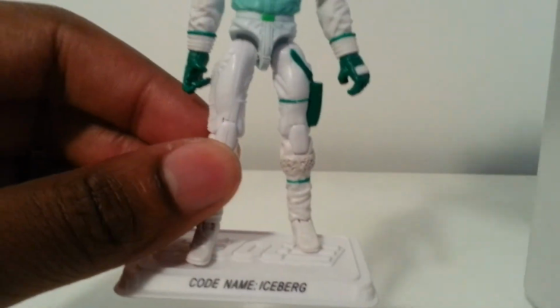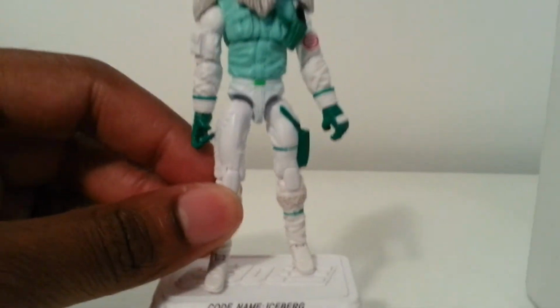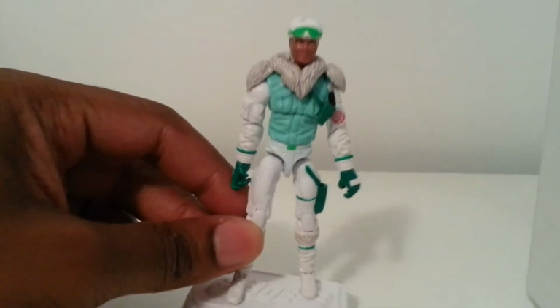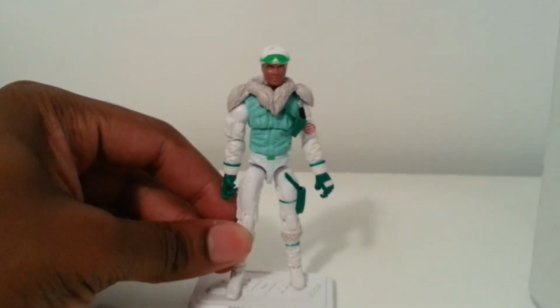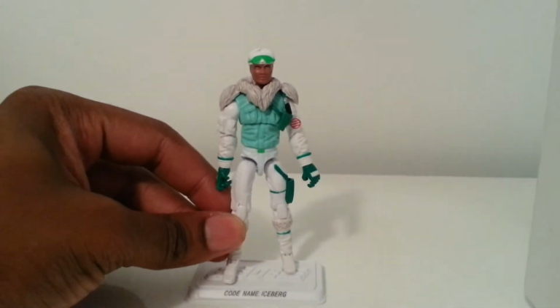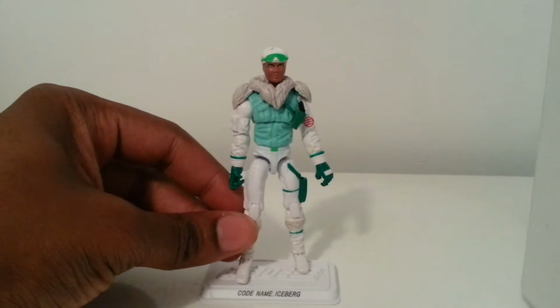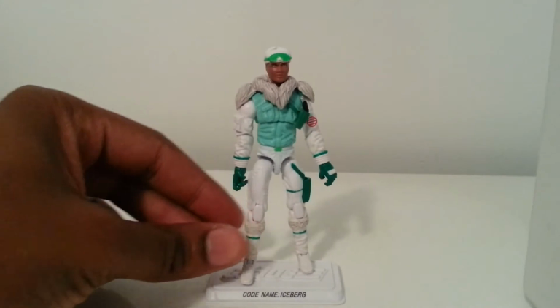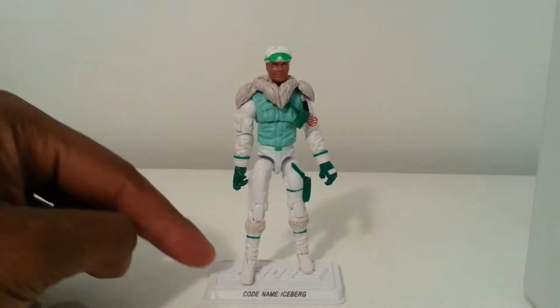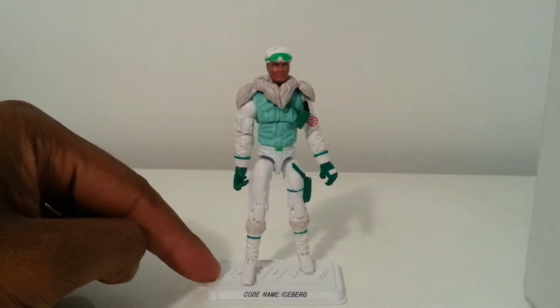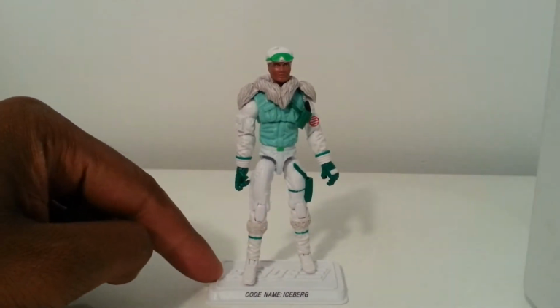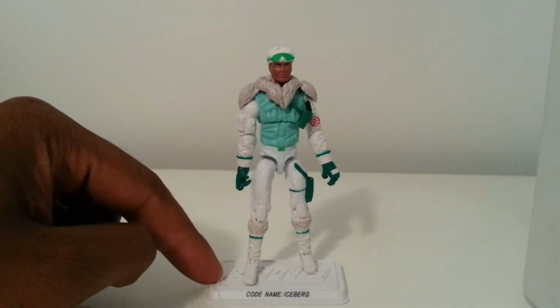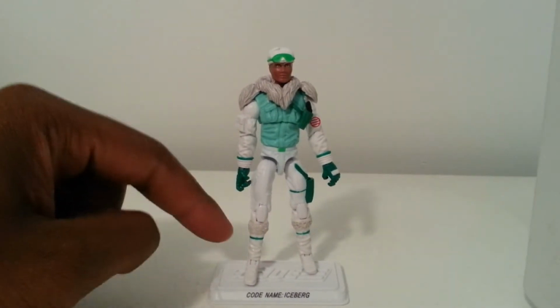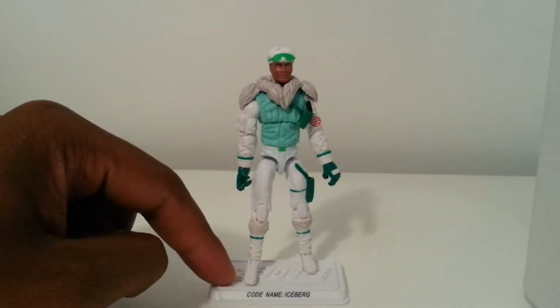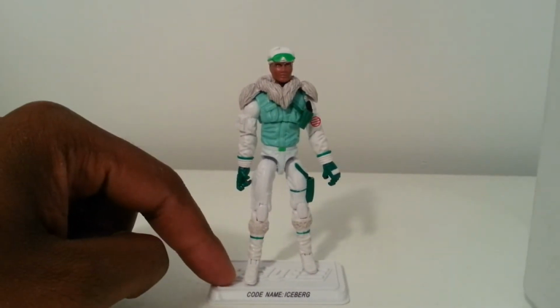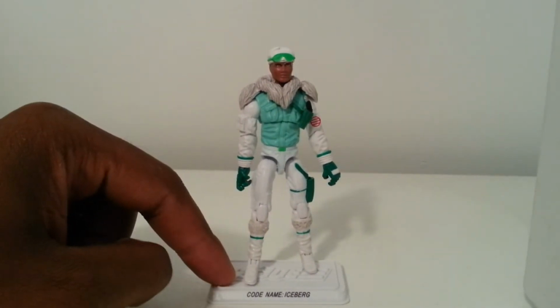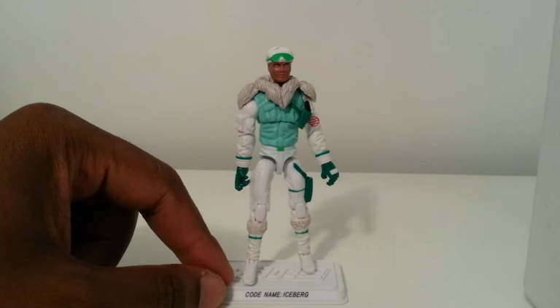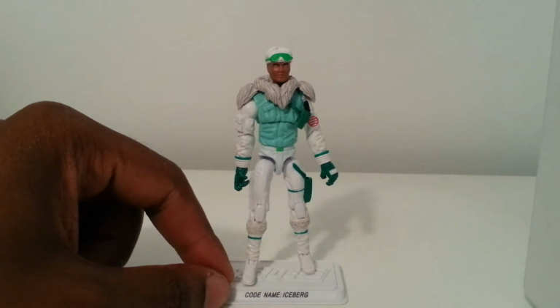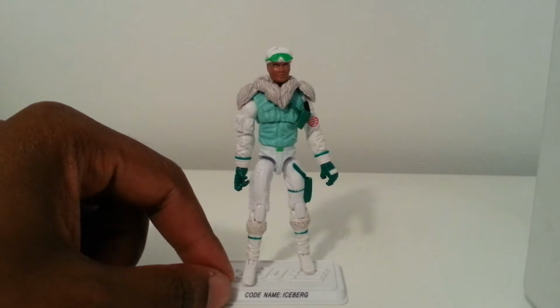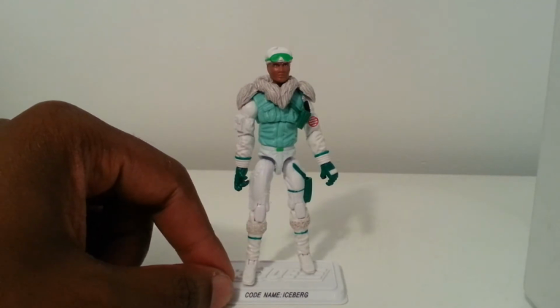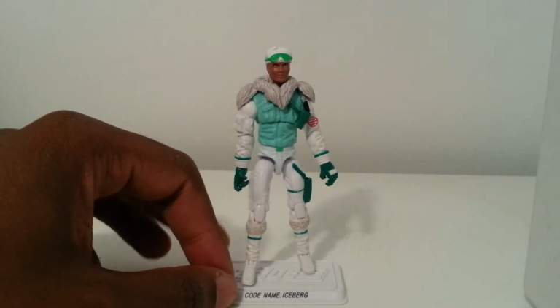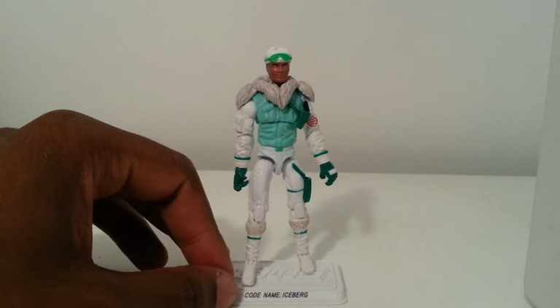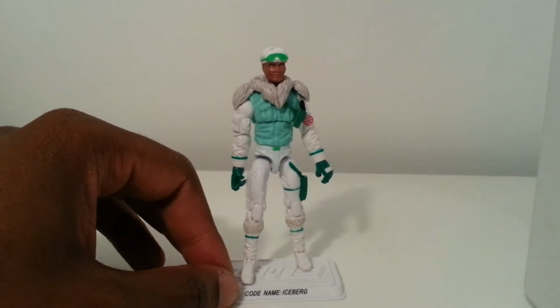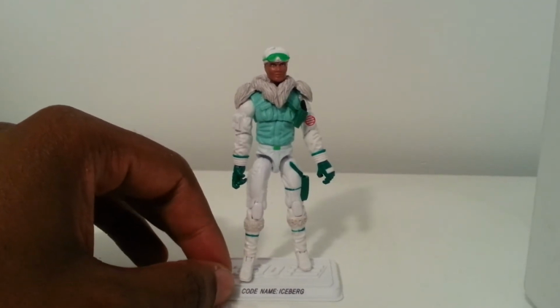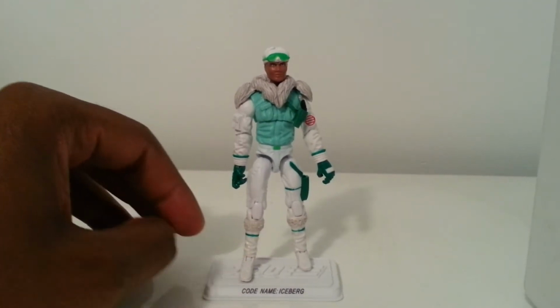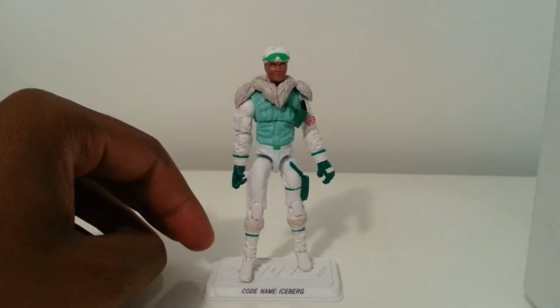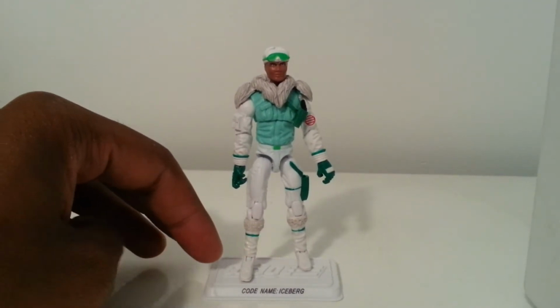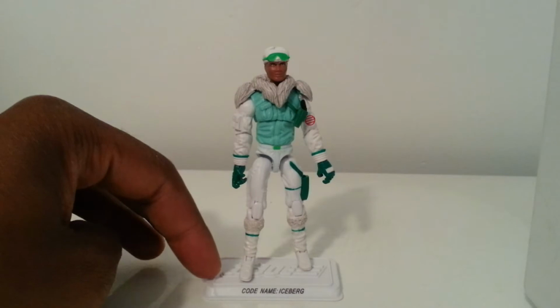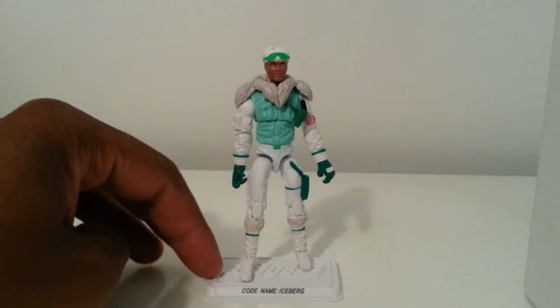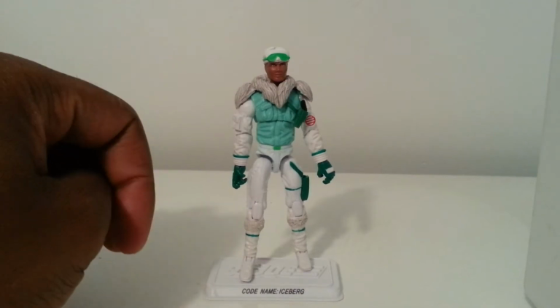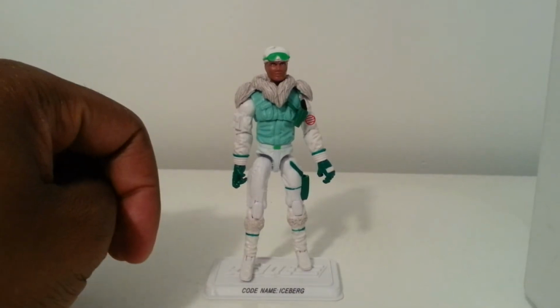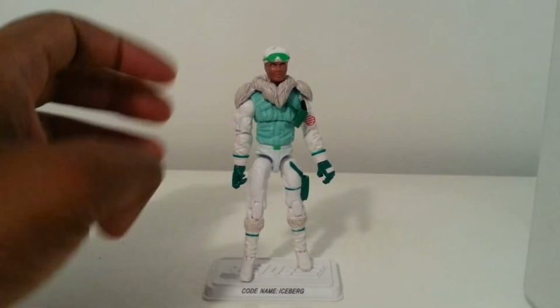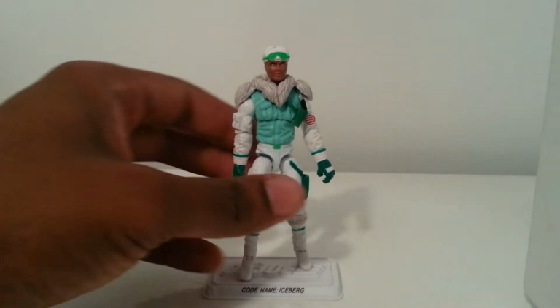Quick note right off the top — I'm feeling this white Iceberg stand. That would definitely be something to stand out, something different from the rest of your collection. I think that's awesome. But let's take a look at the figure now.